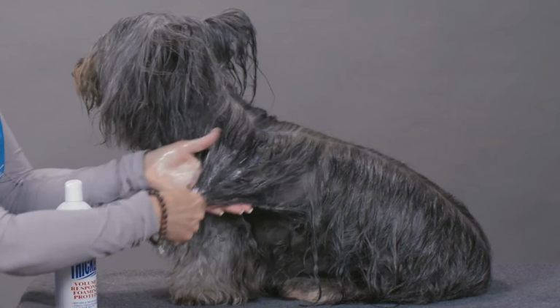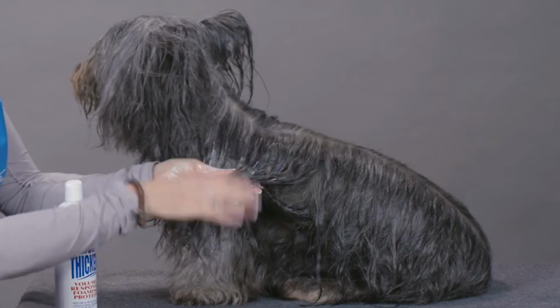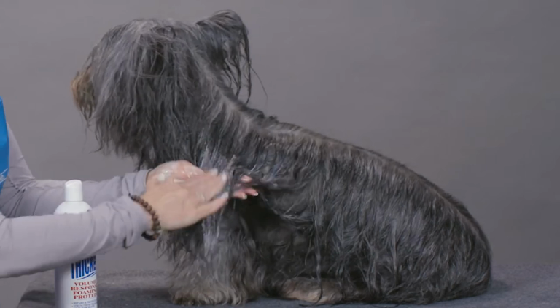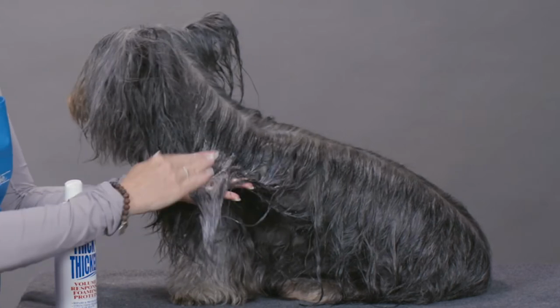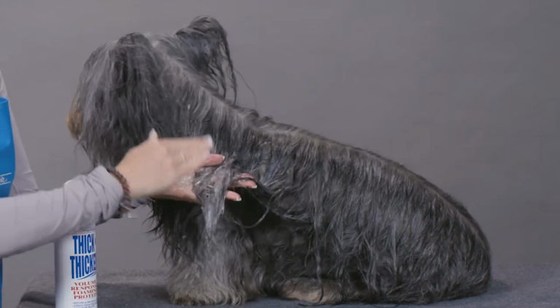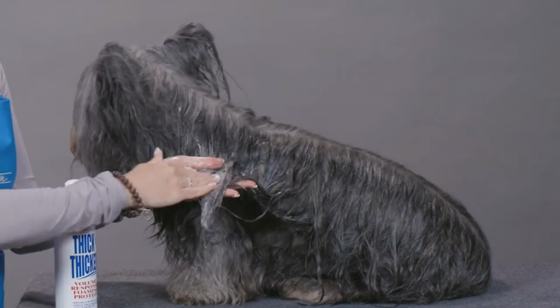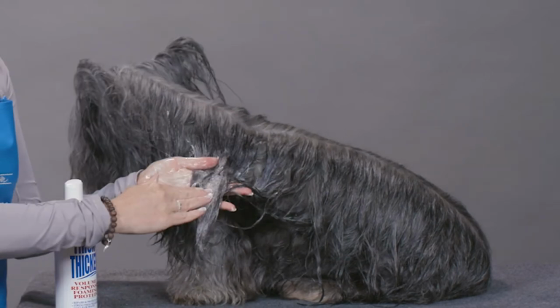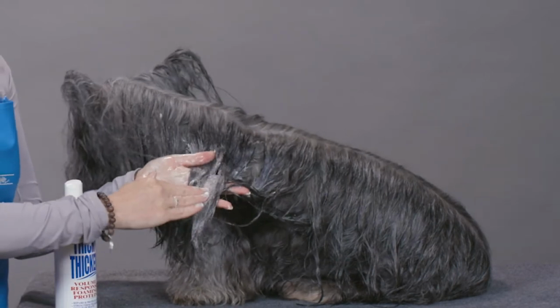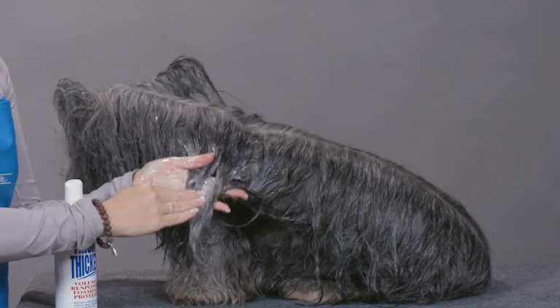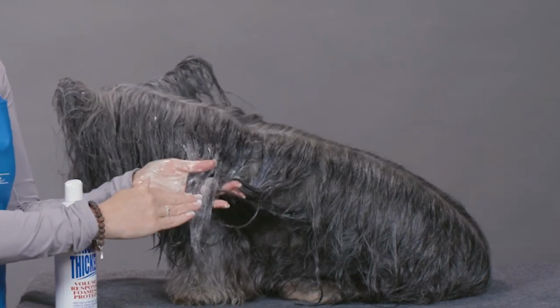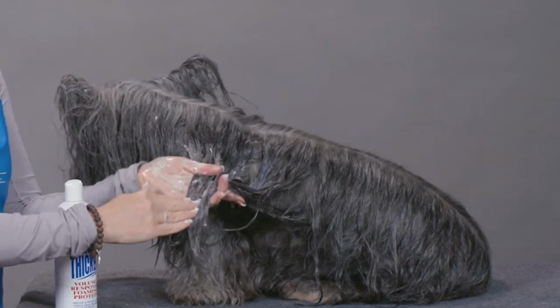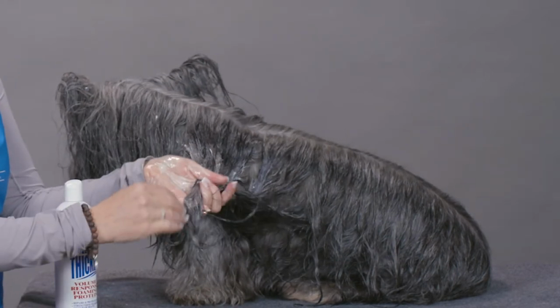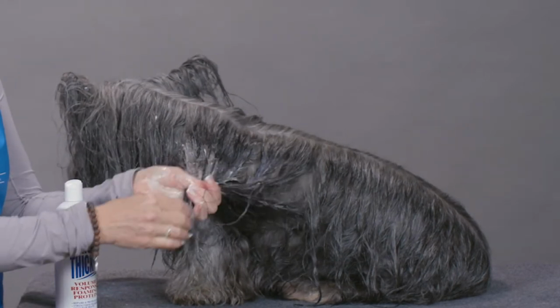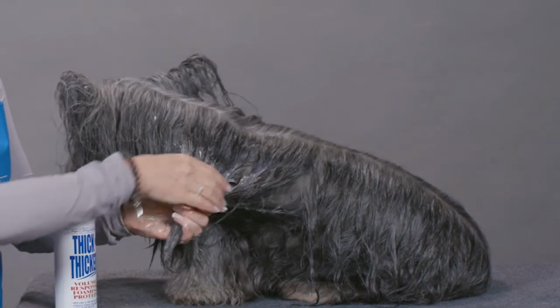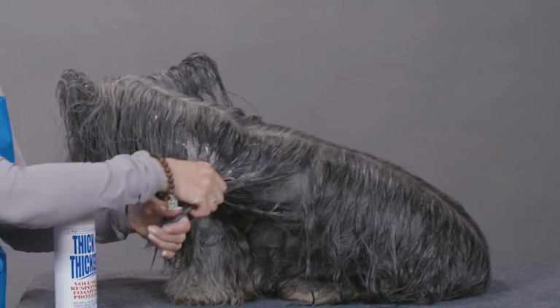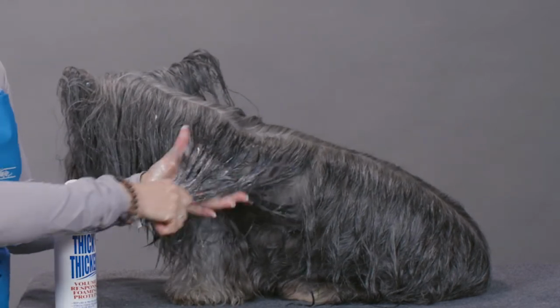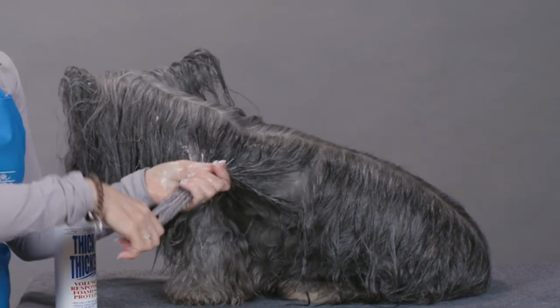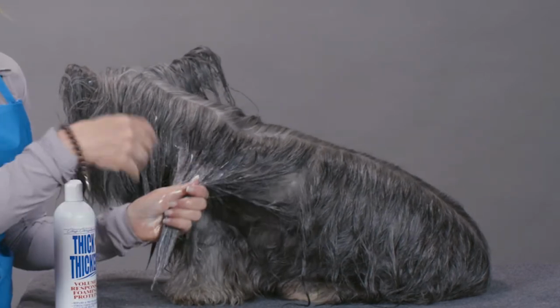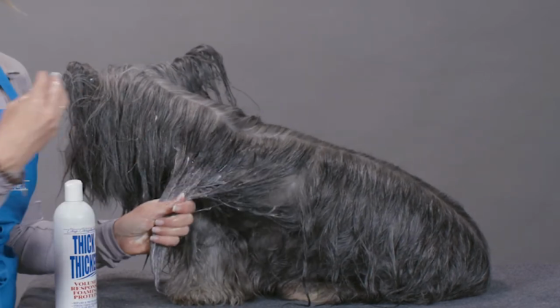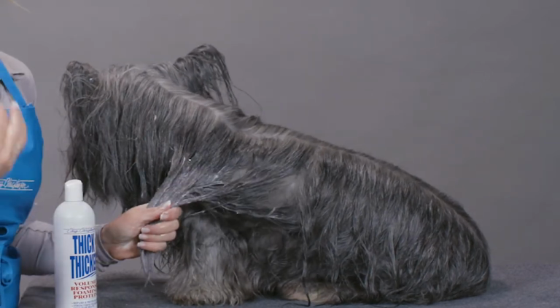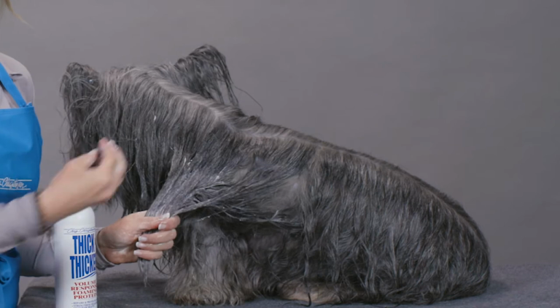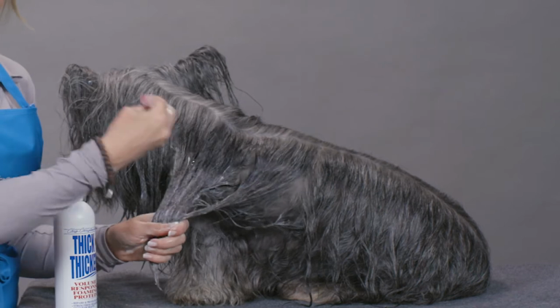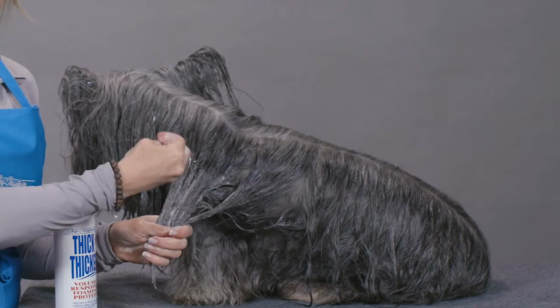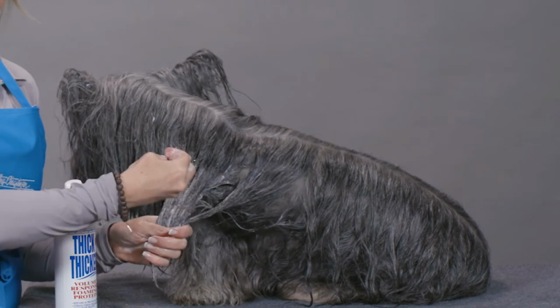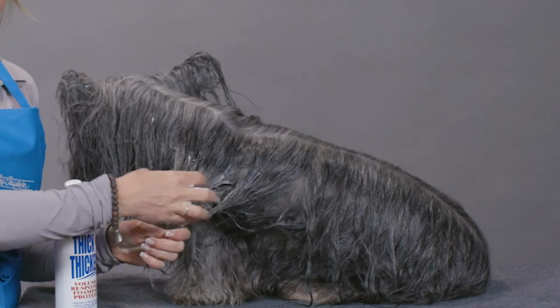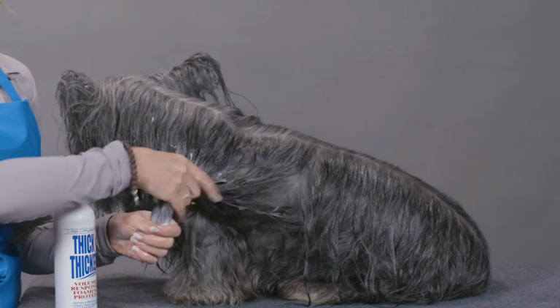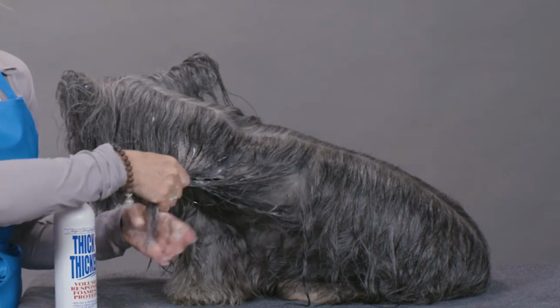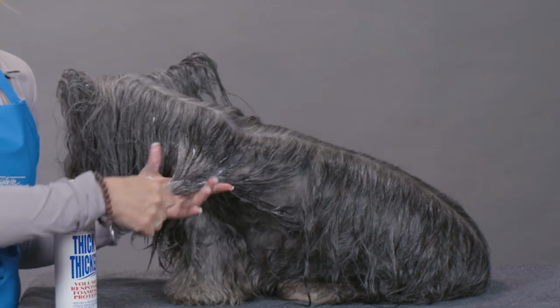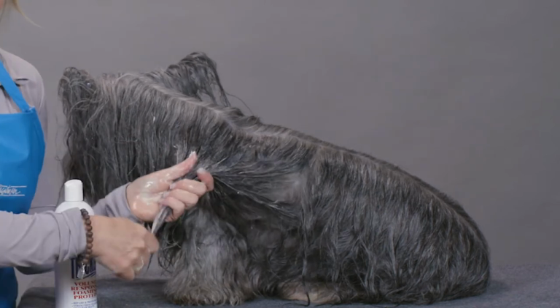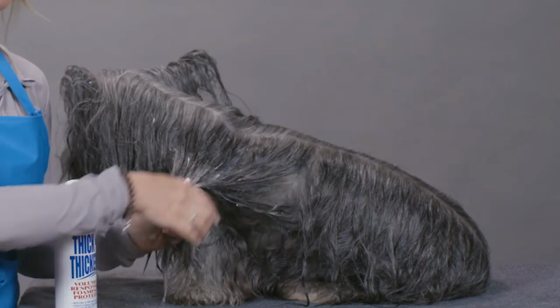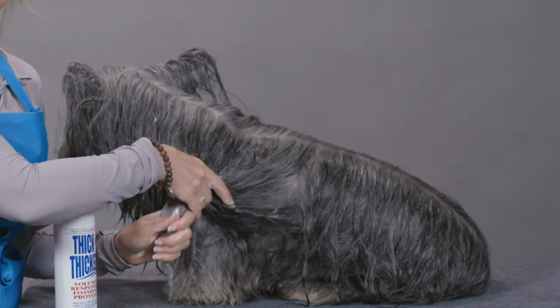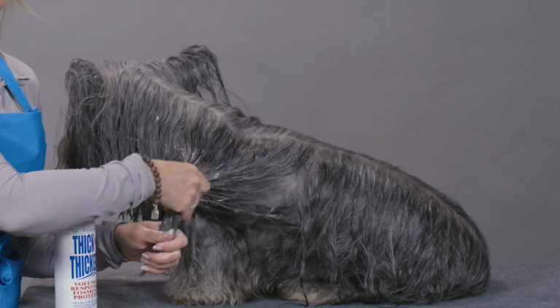You can see how the foam comes up on the hair shaft right away — the foam is going into that hair shaft and repairing the cuticle.